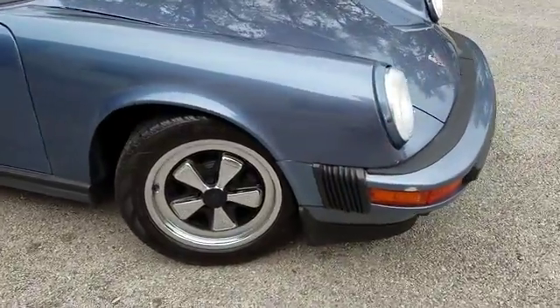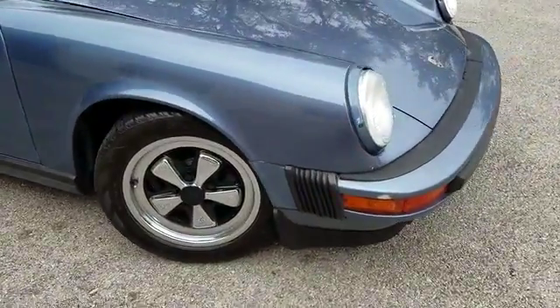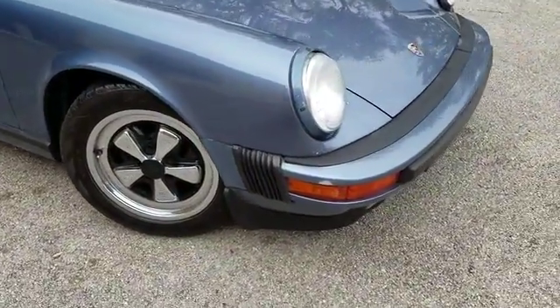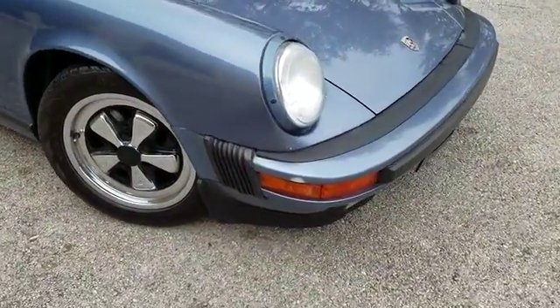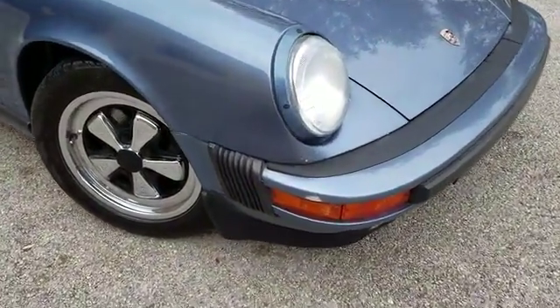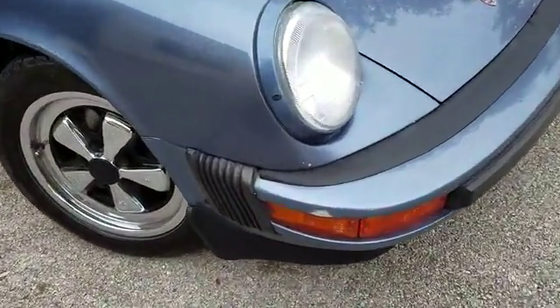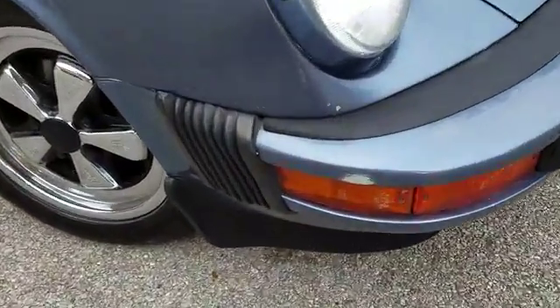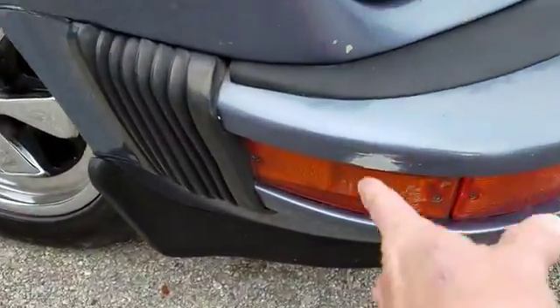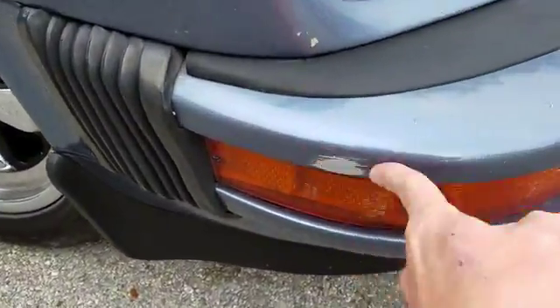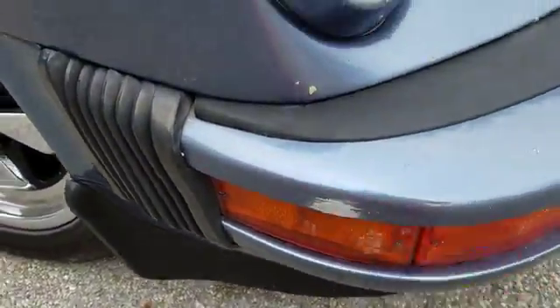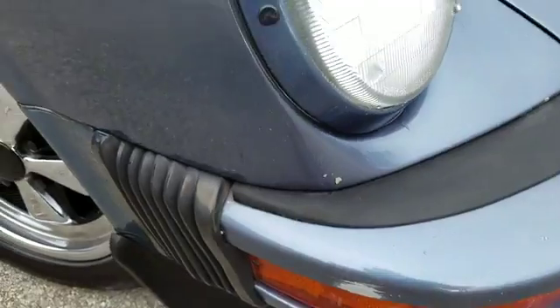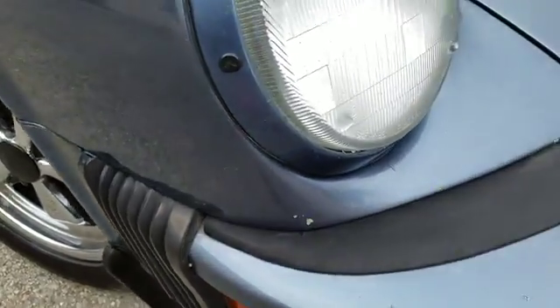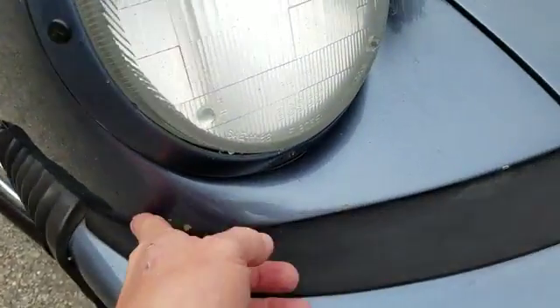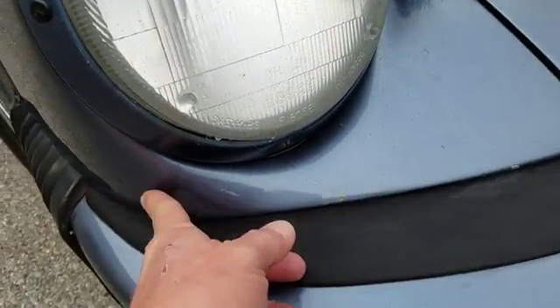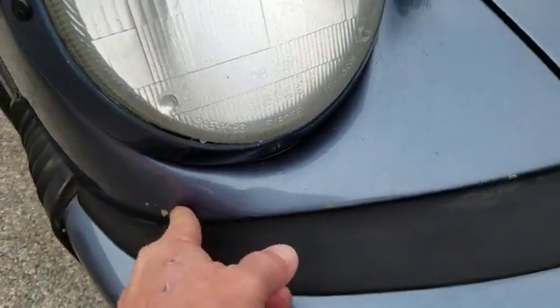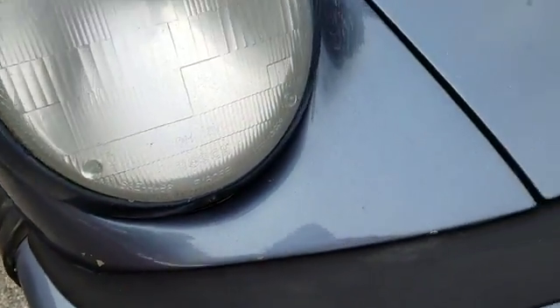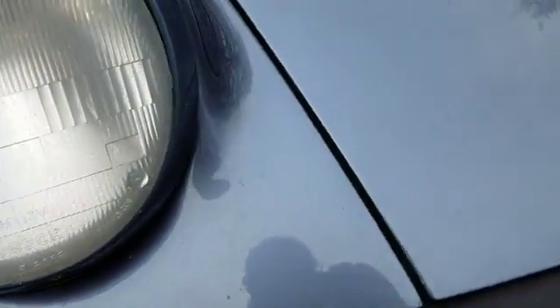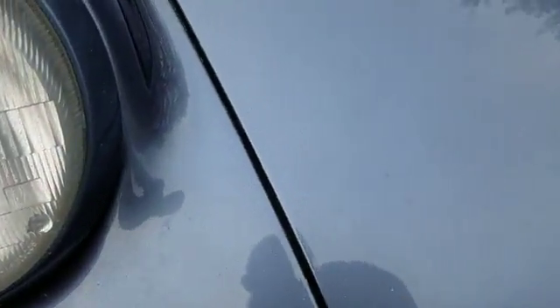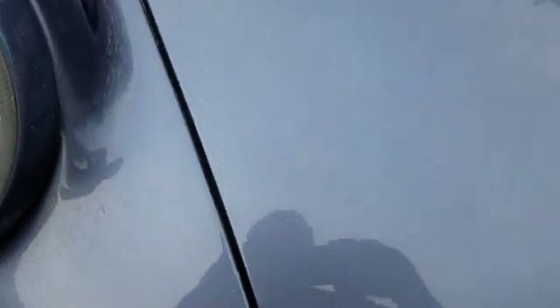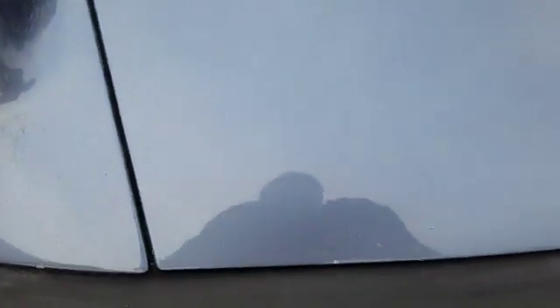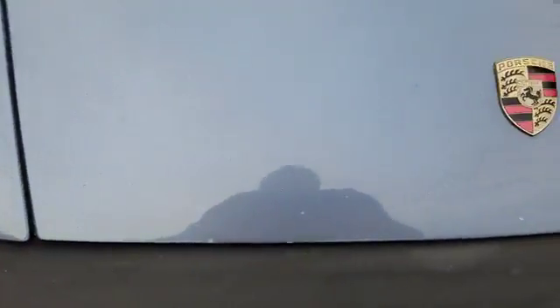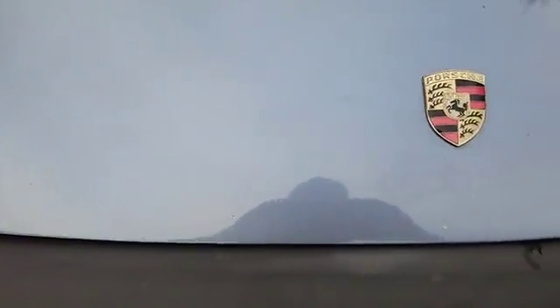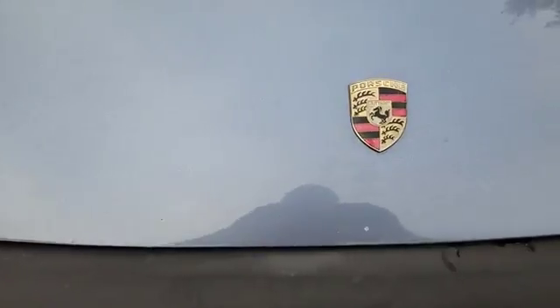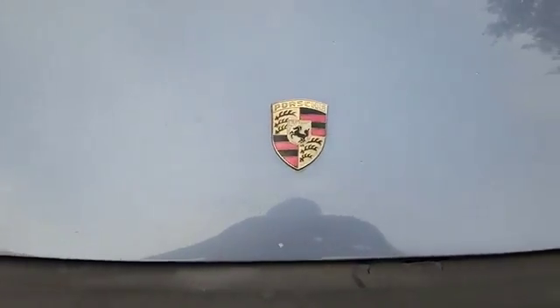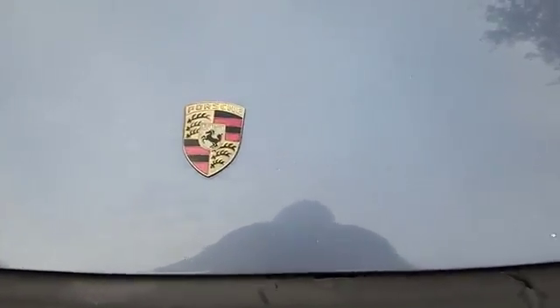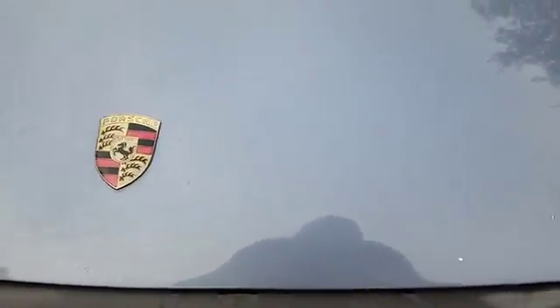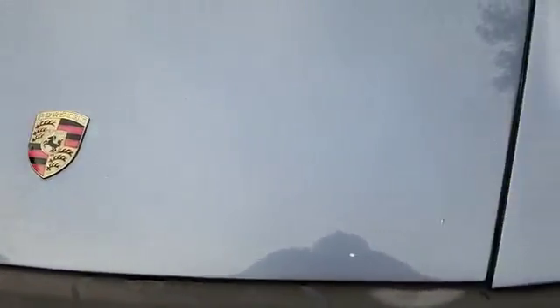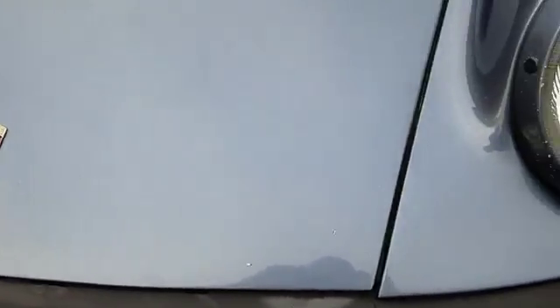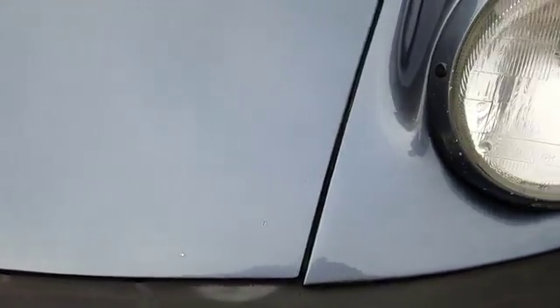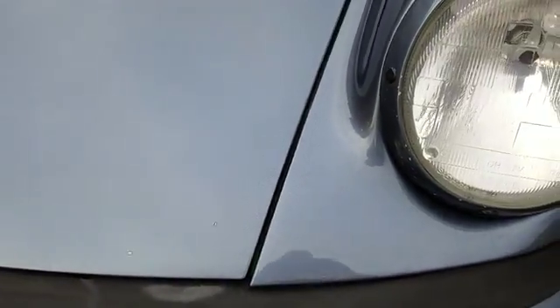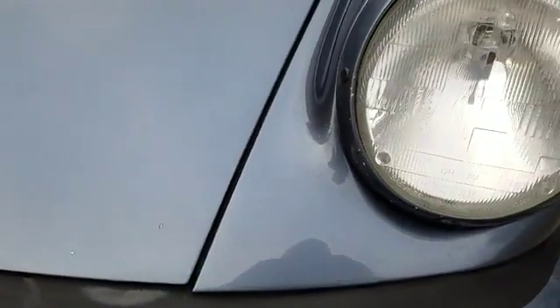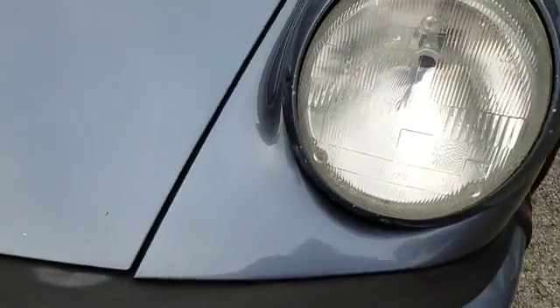One thing I did notice, we got a little scuff there. Some paint chips. About what you would expect with almost a quarter of a million miles.